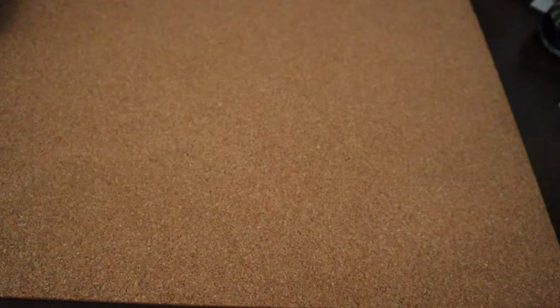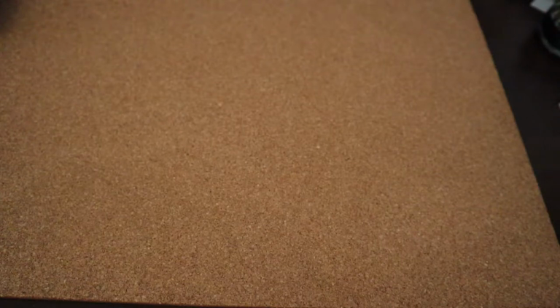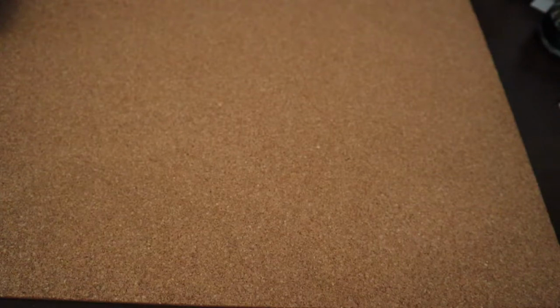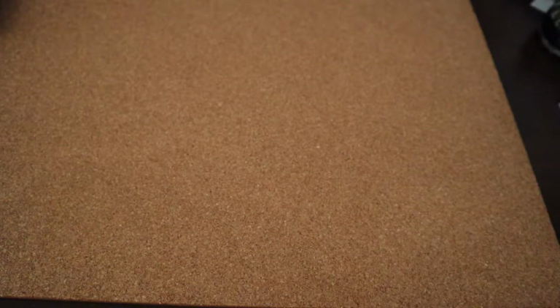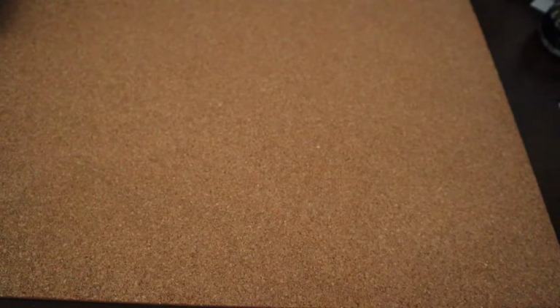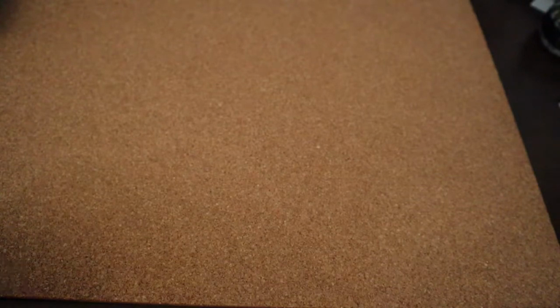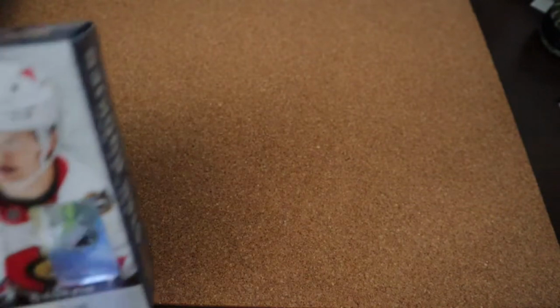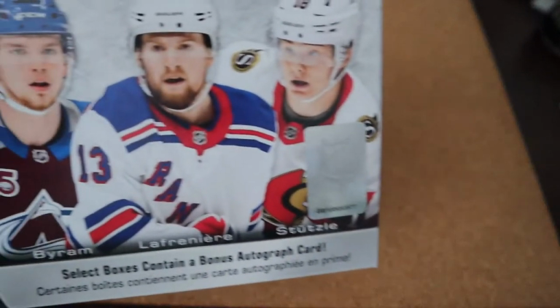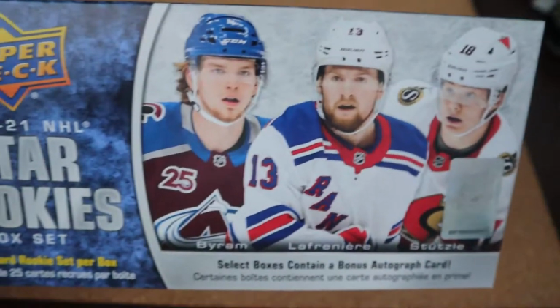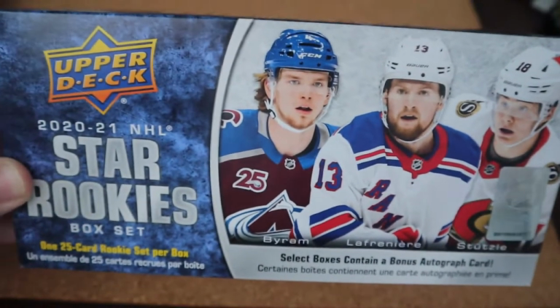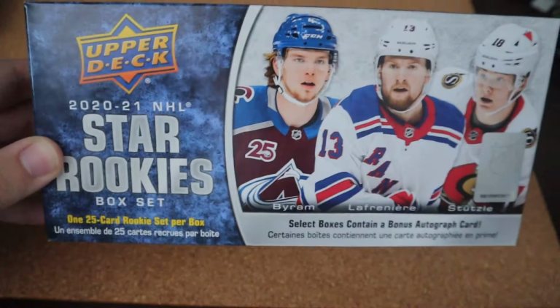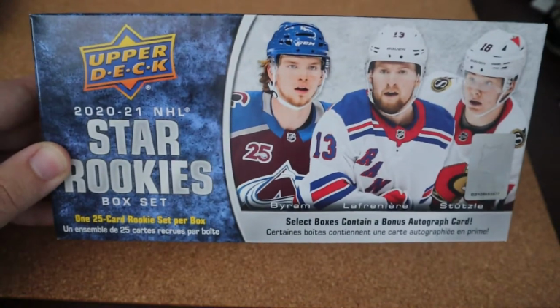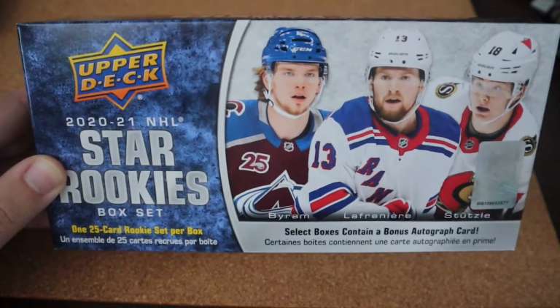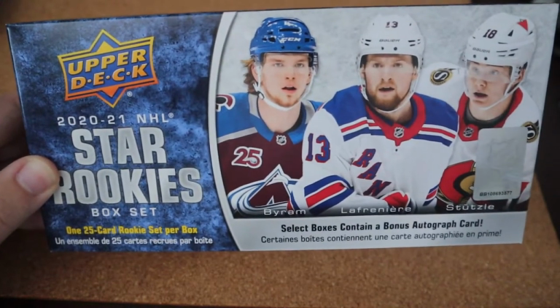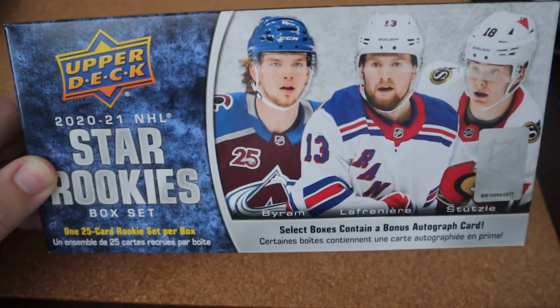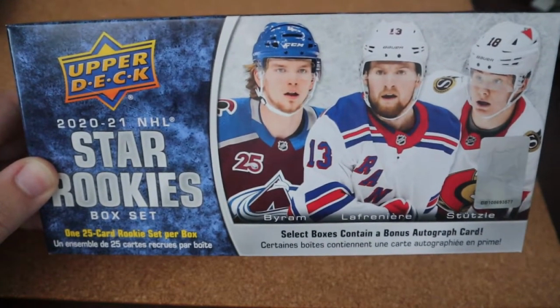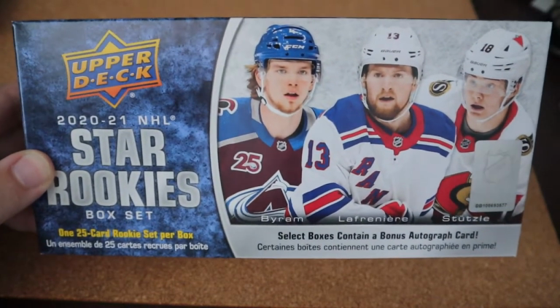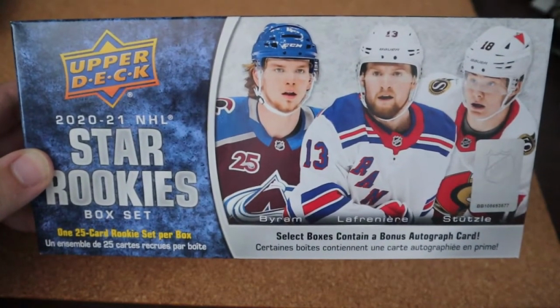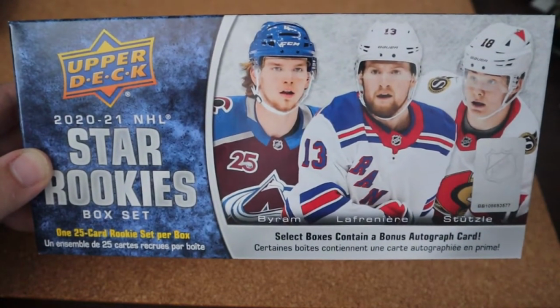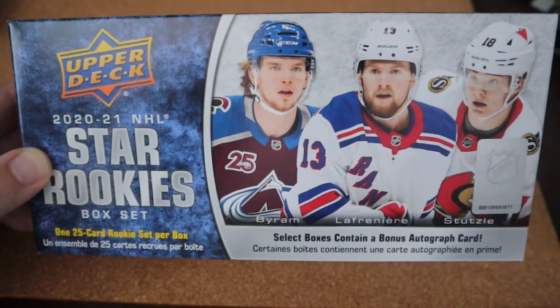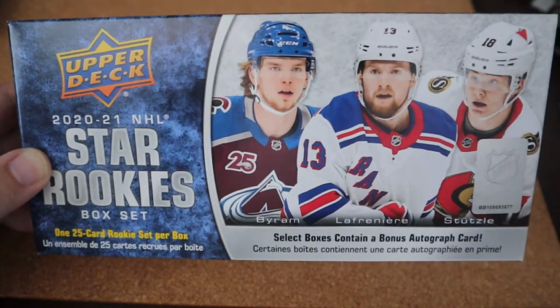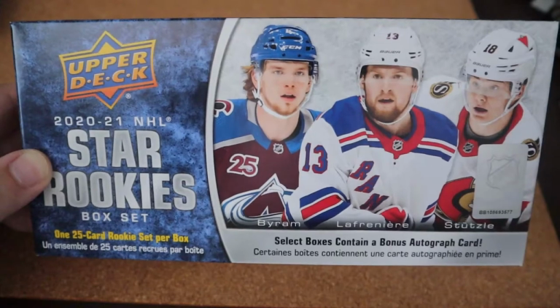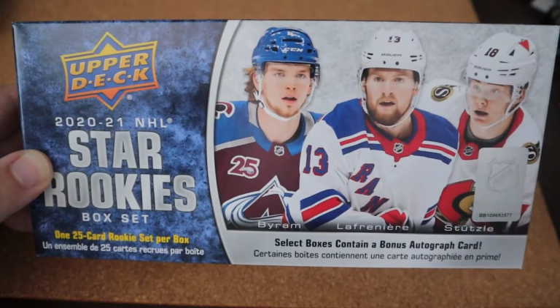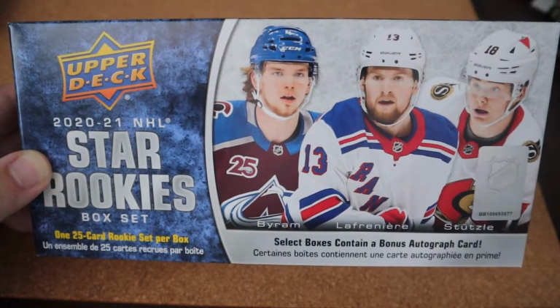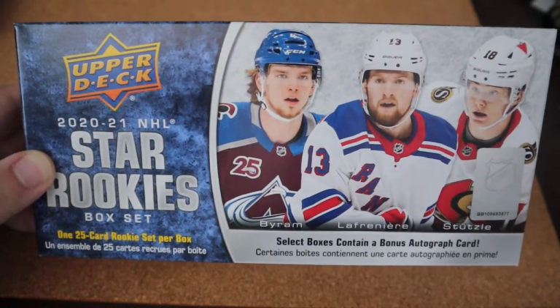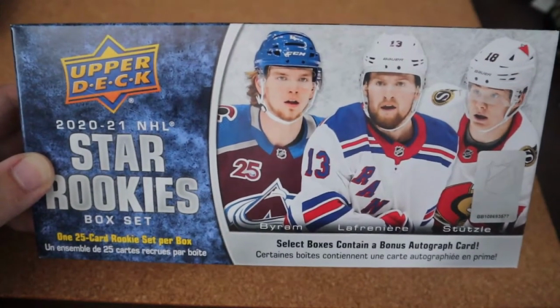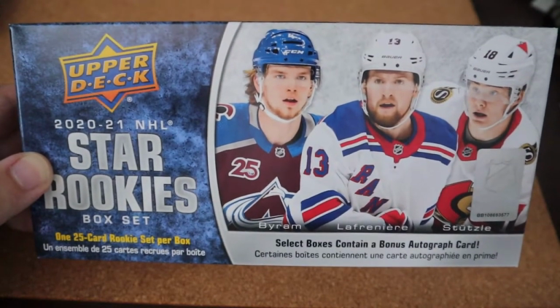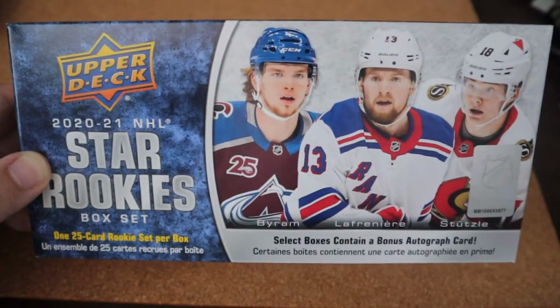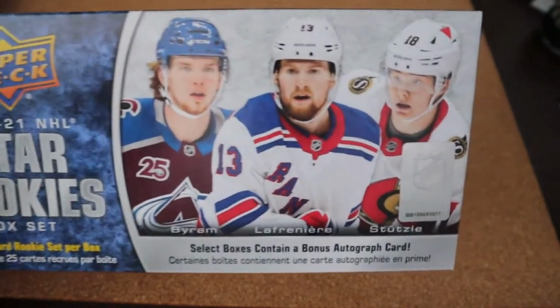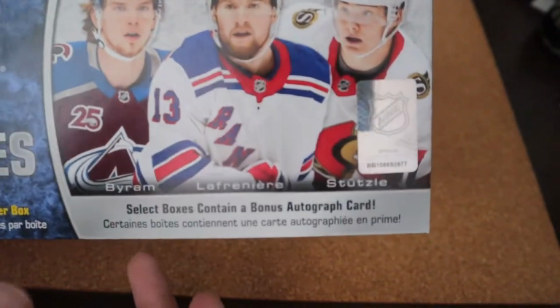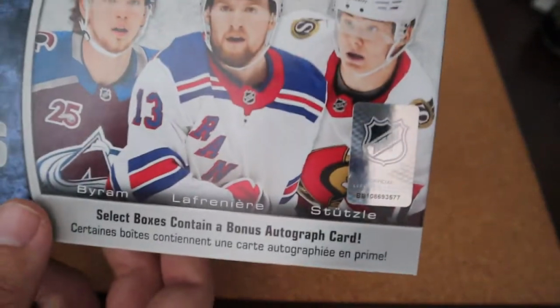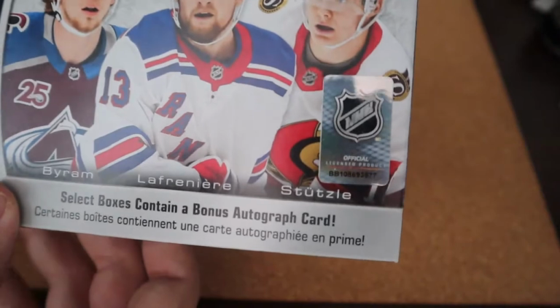What's up everyone, Takedown here. Welcome back to another hockey card video. Today I'm going to be opening up and unboxing this 2020-21 NHL Star Rookies box set. It is a 25 card complete set.